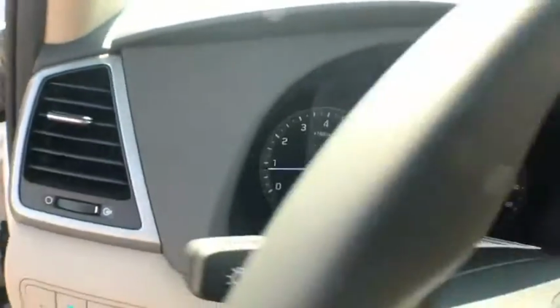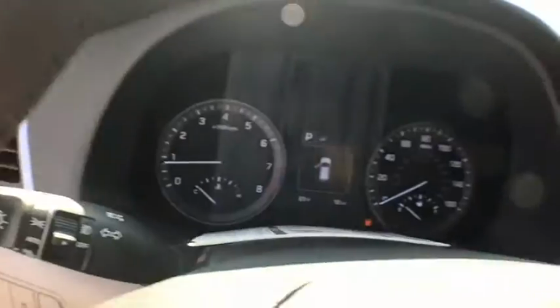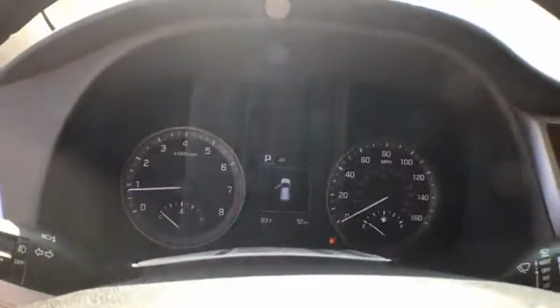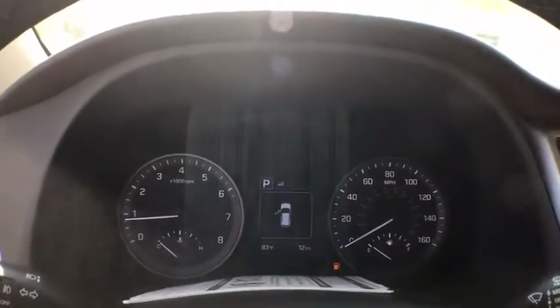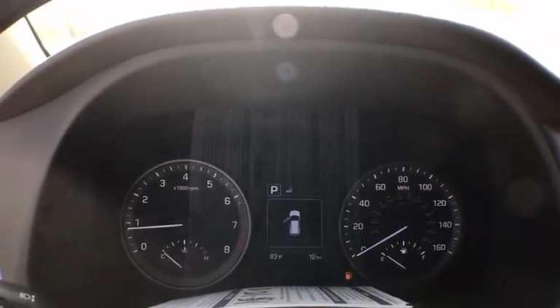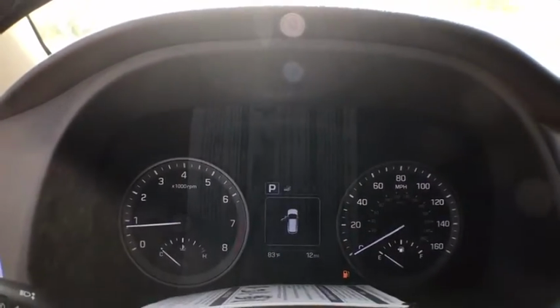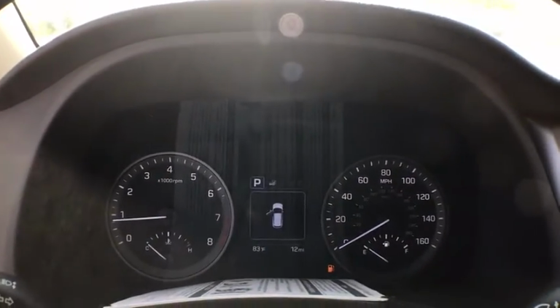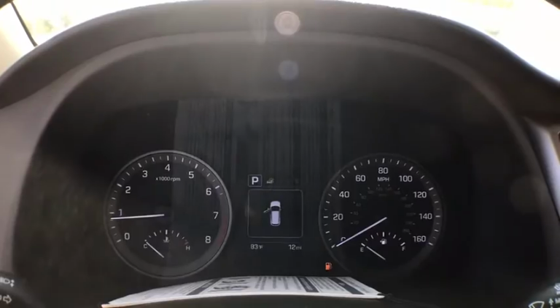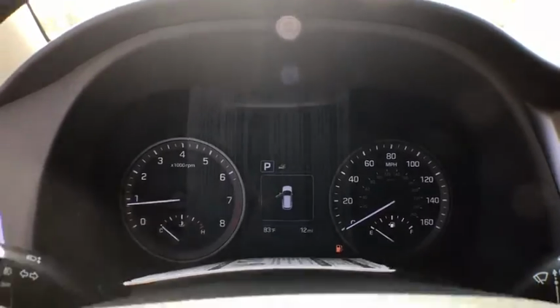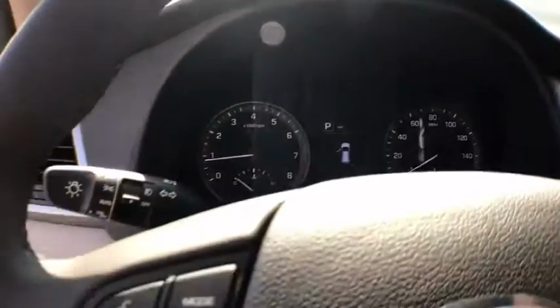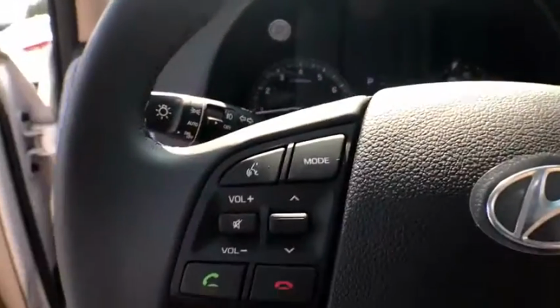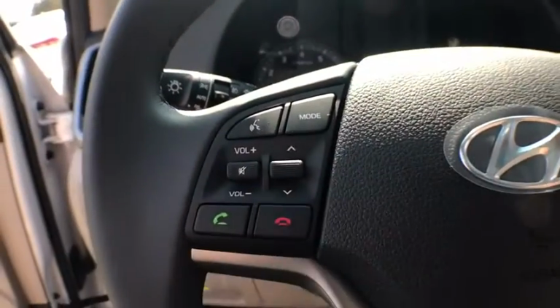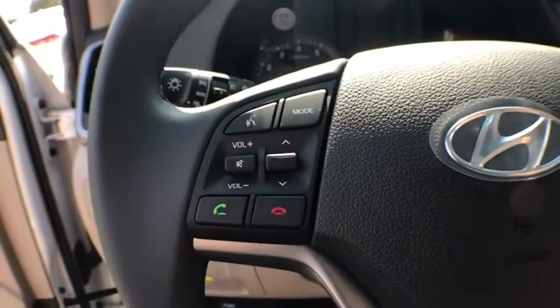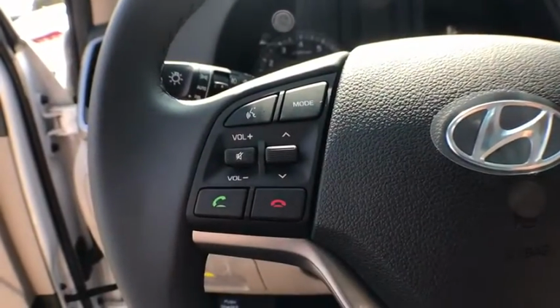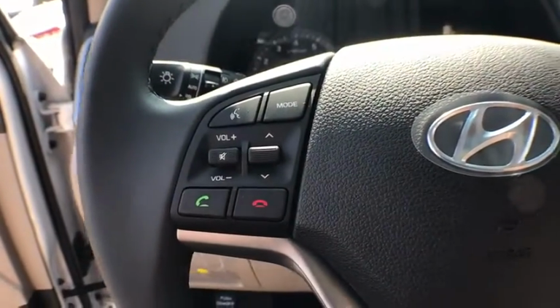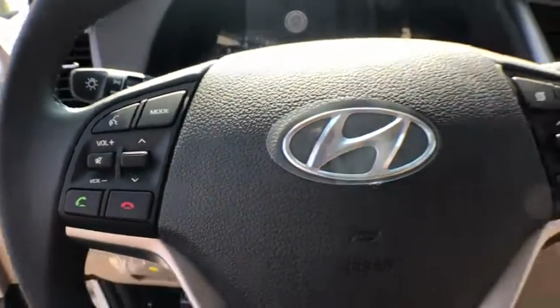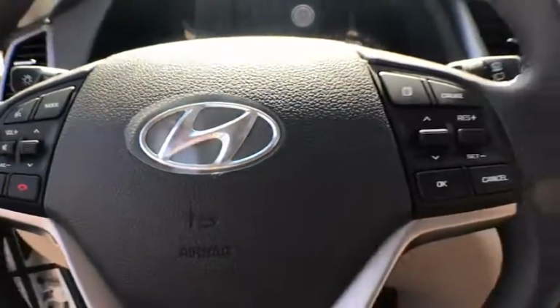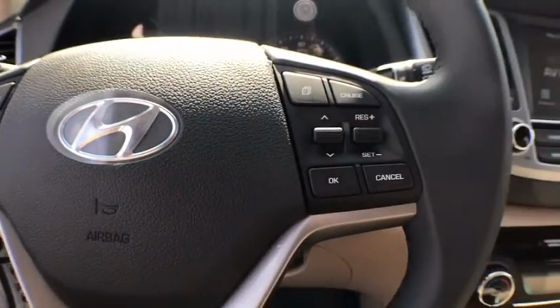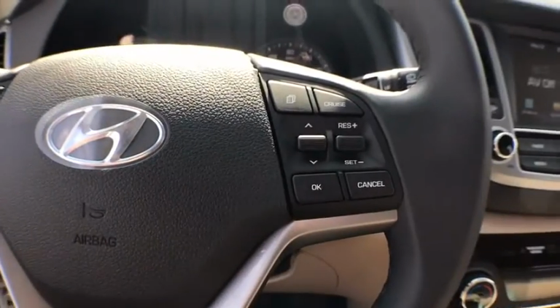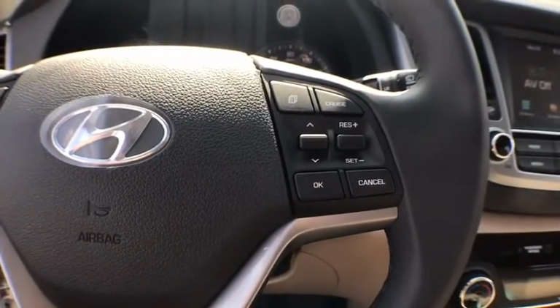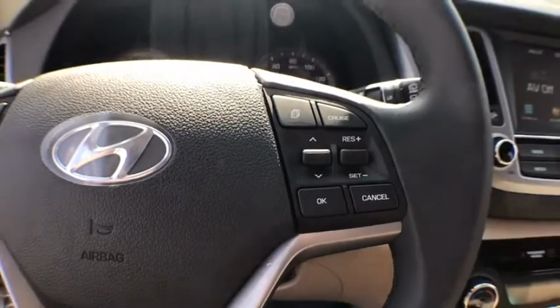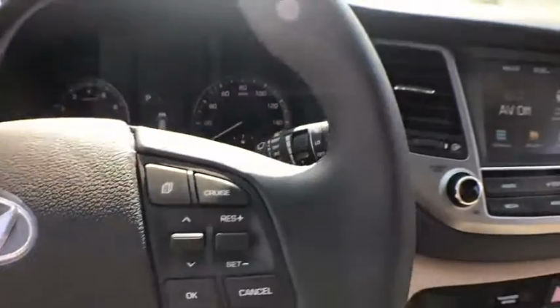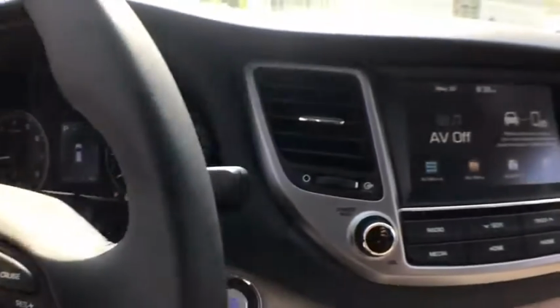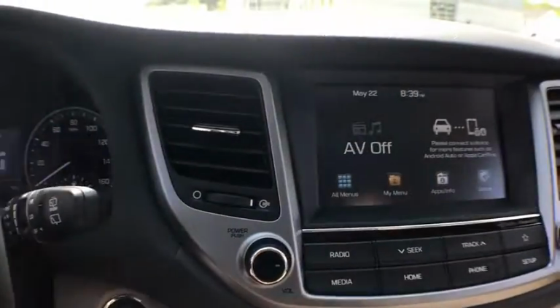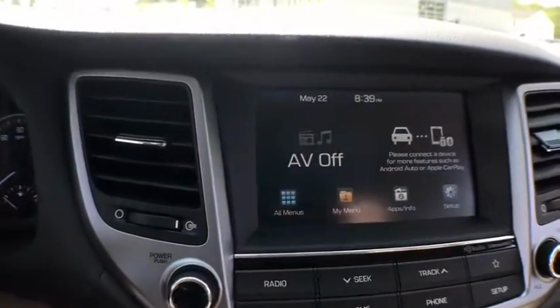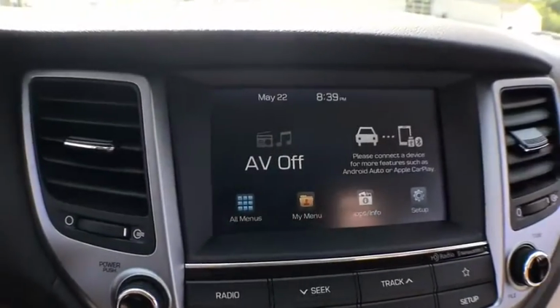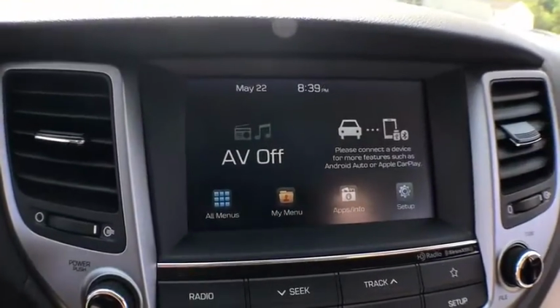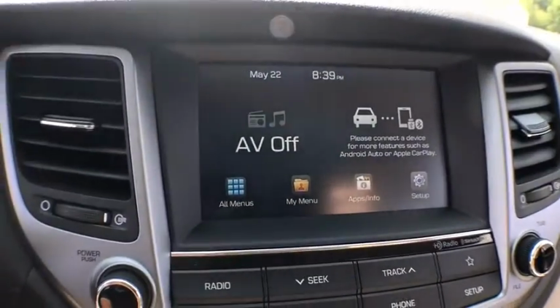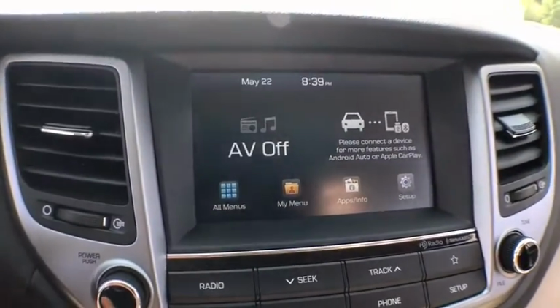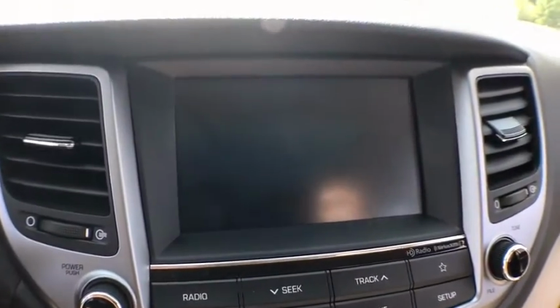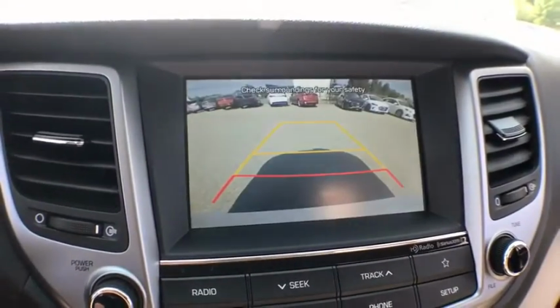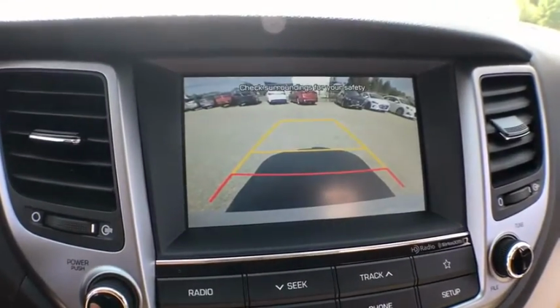Cruise control, keyless start, aluminum wheels, auto-dimming rear-view mirror, four-wheel disc brakes, universal garage door opener, rear defrost. Wouldn't you look great in this vehicle? Stop in today and see for yourself.